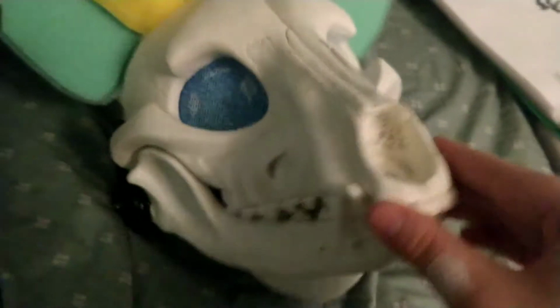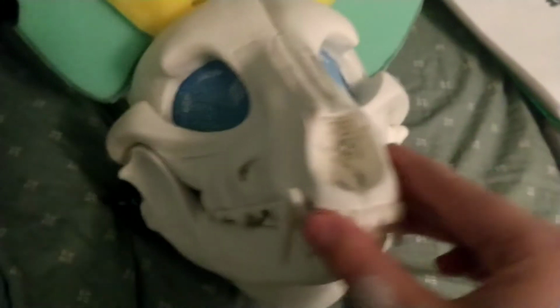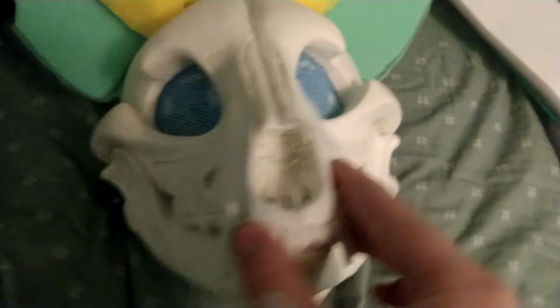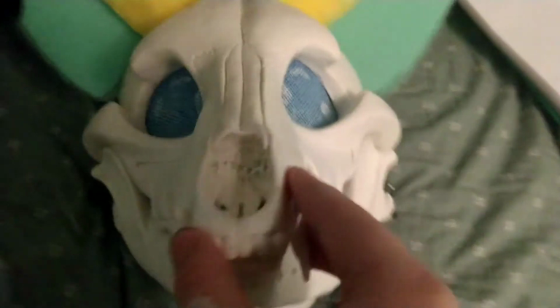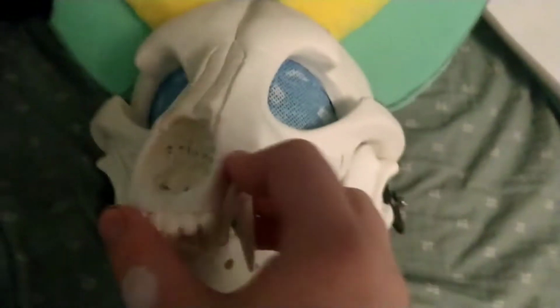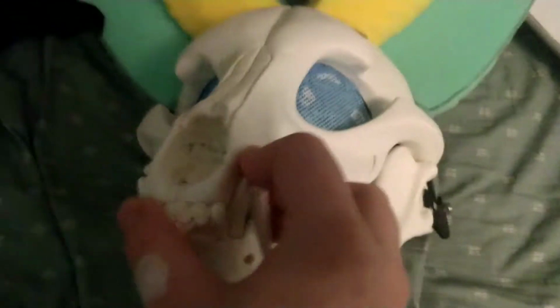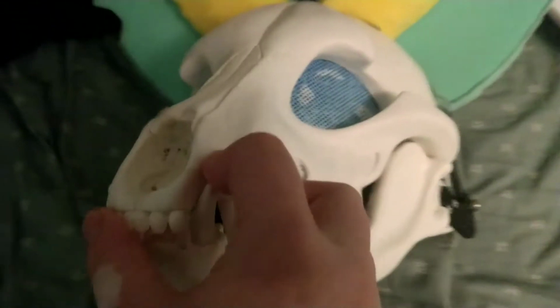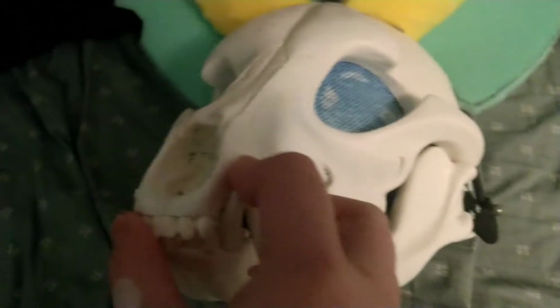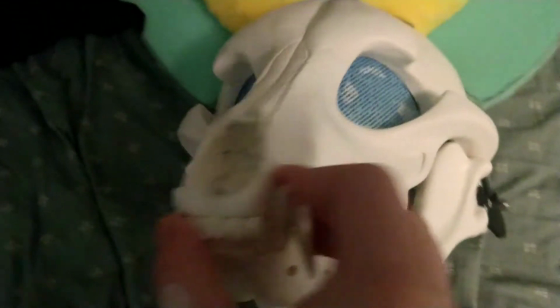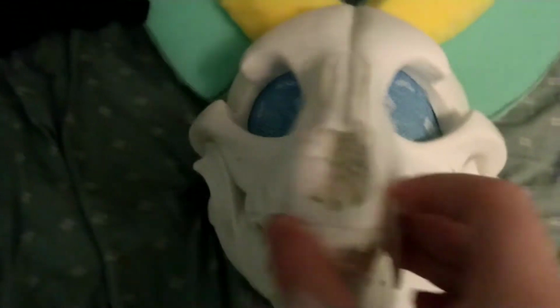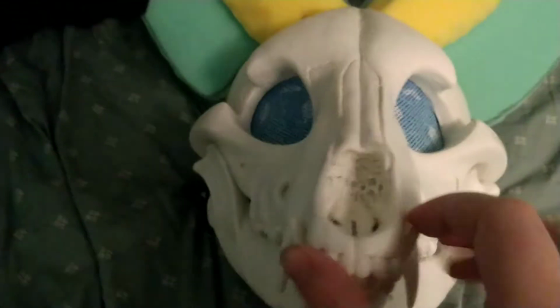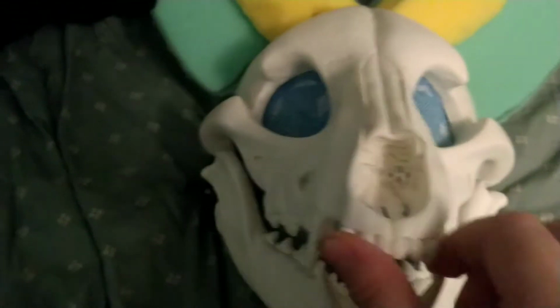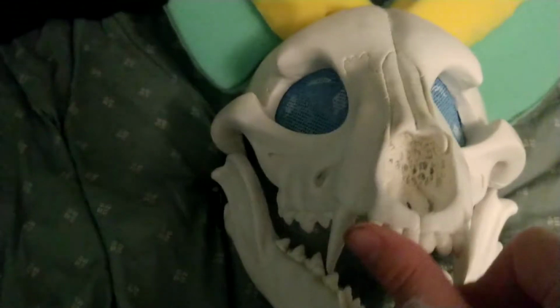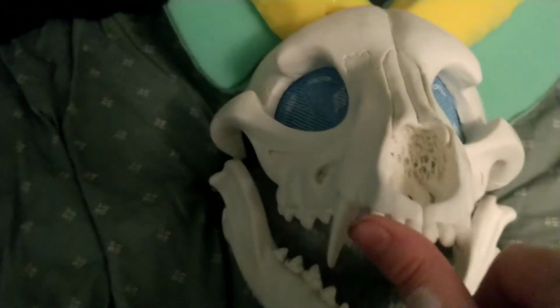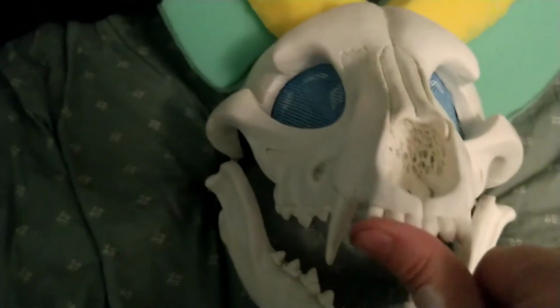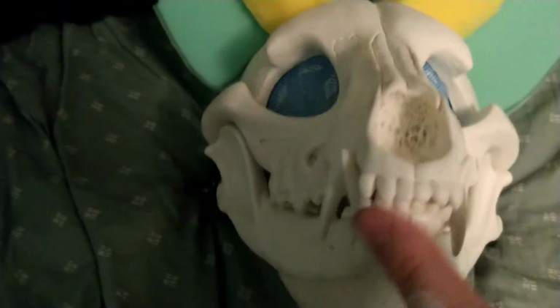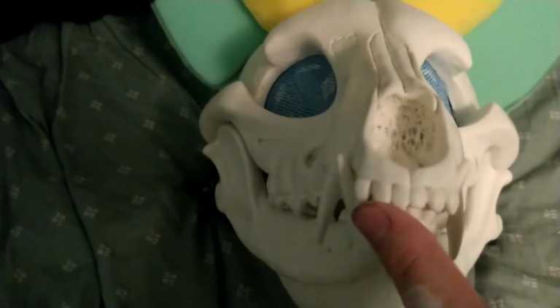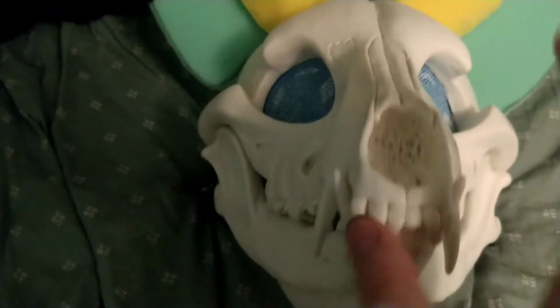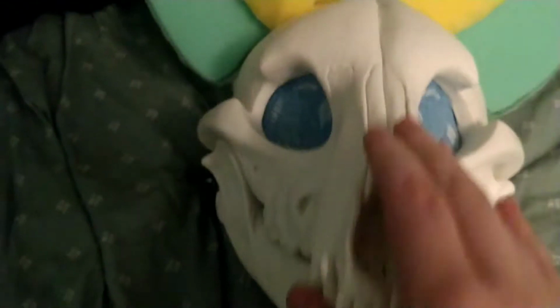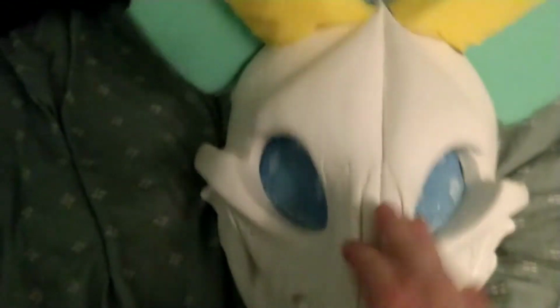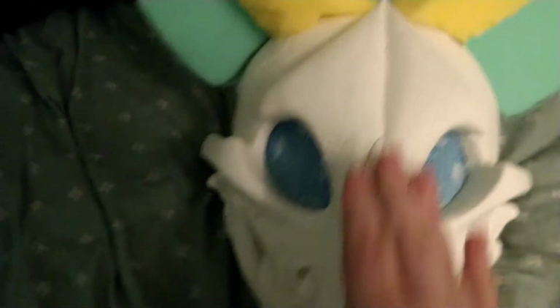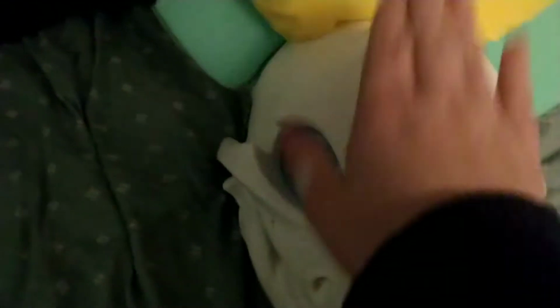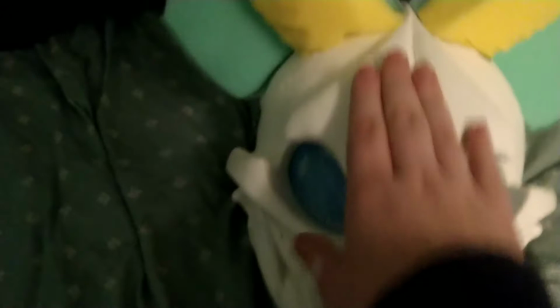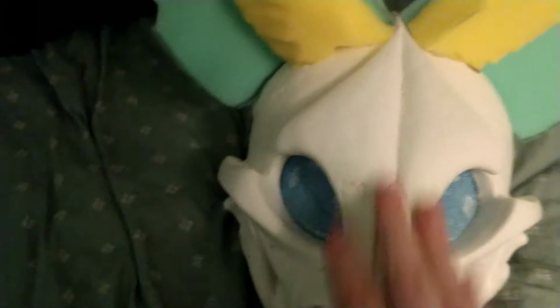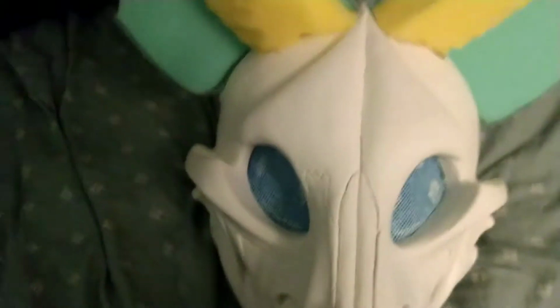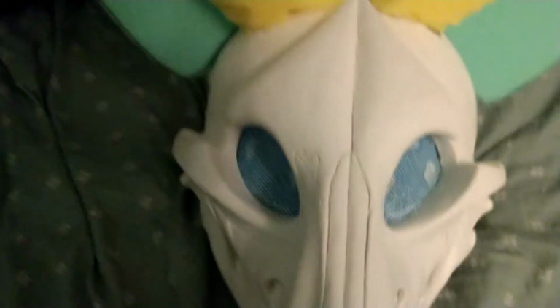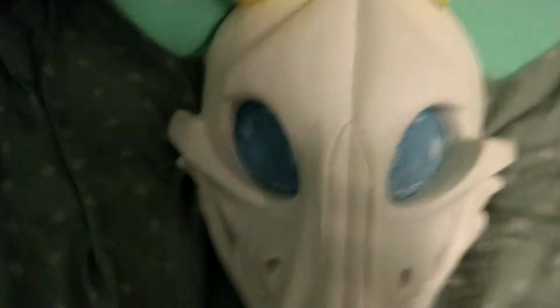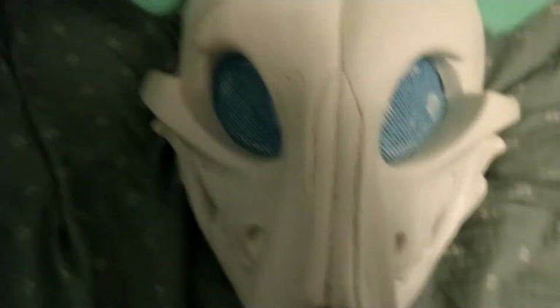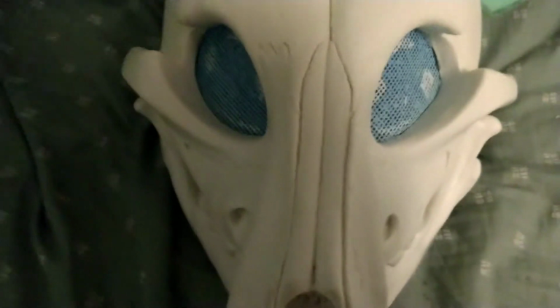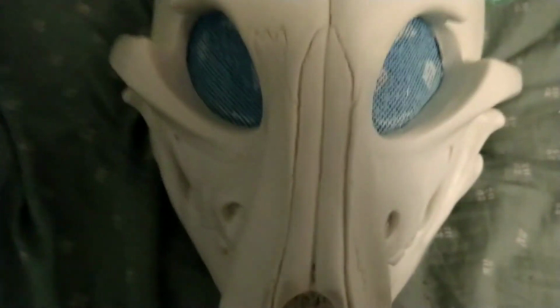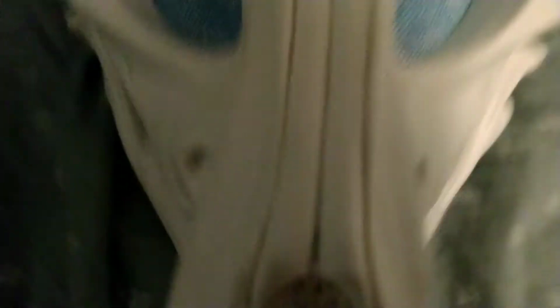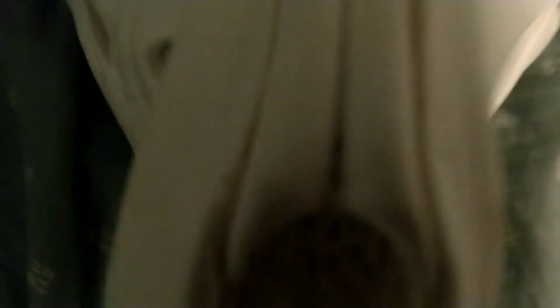Alright, this will cut away for just a second. I'll go ahead and put this guy on so you can see what it looks like when I'm wearing him. Back in a moment.